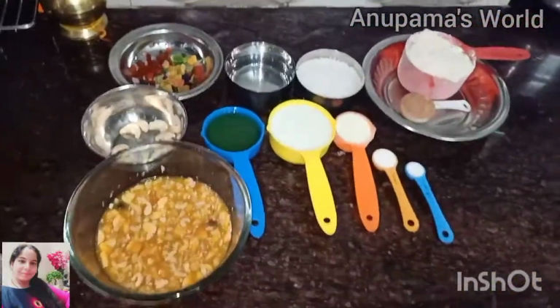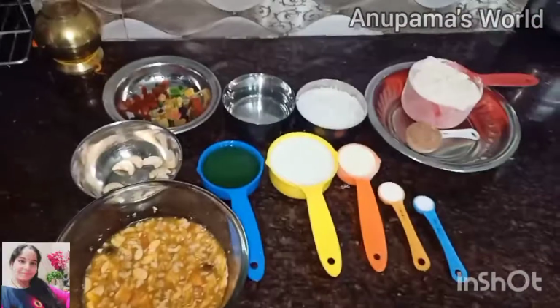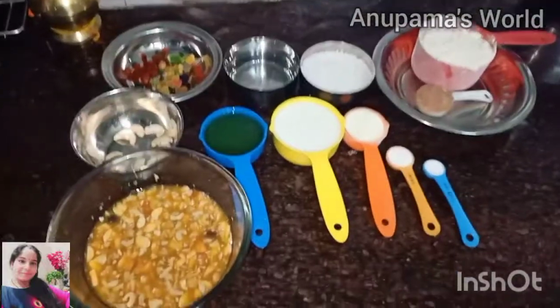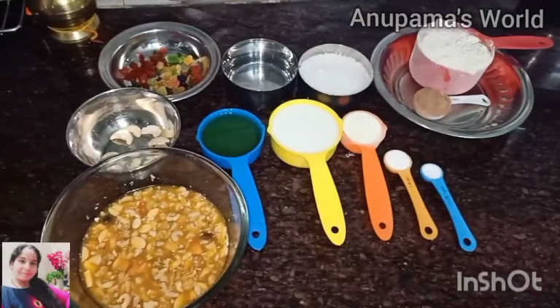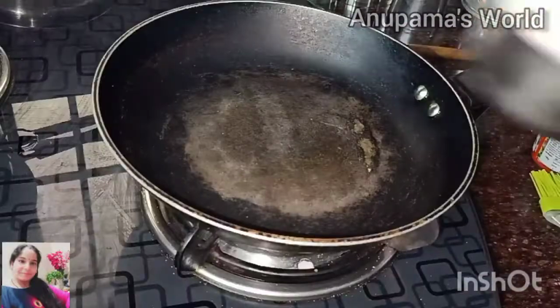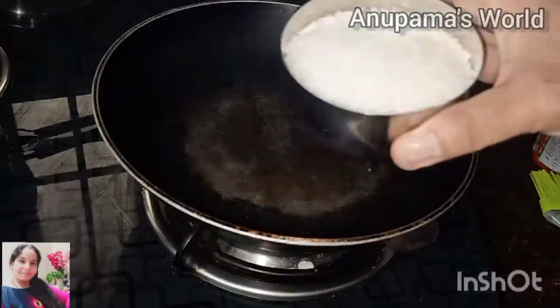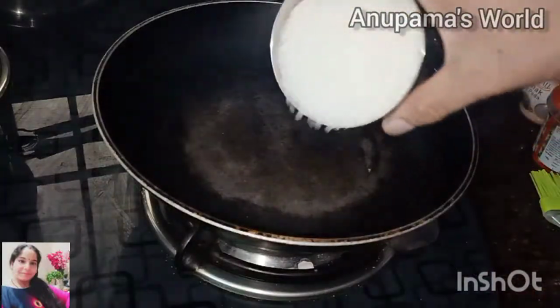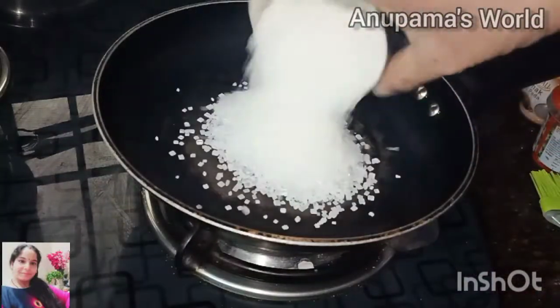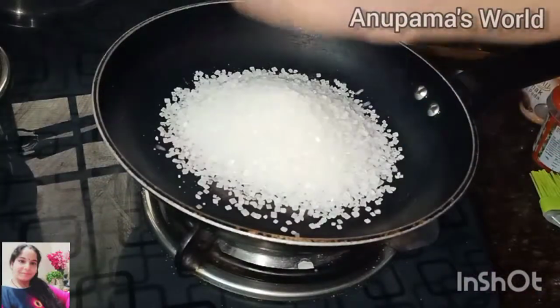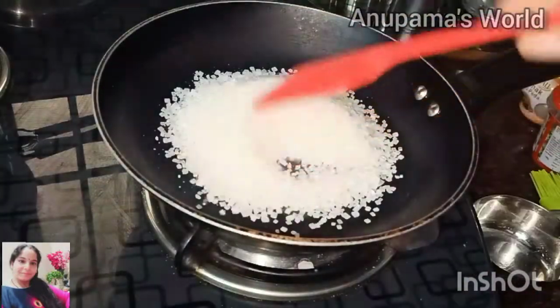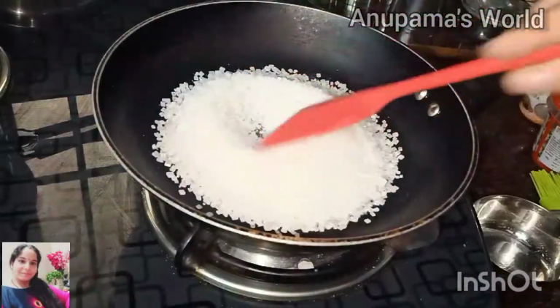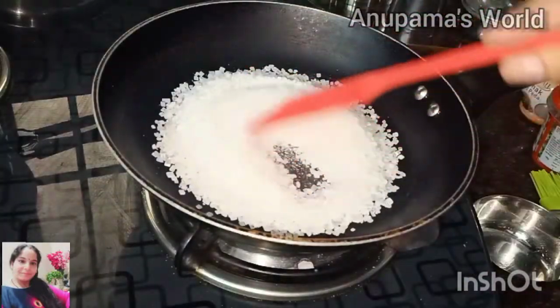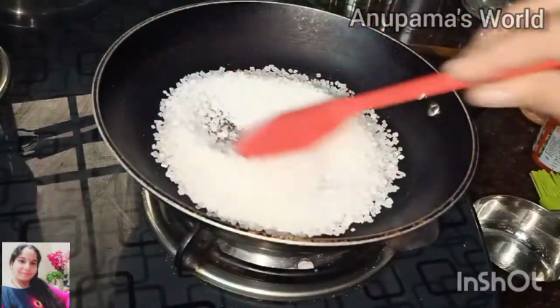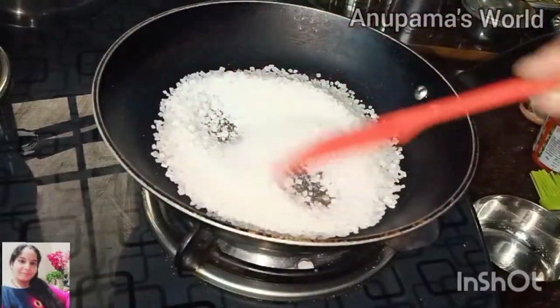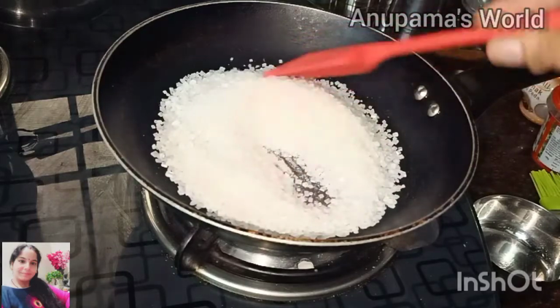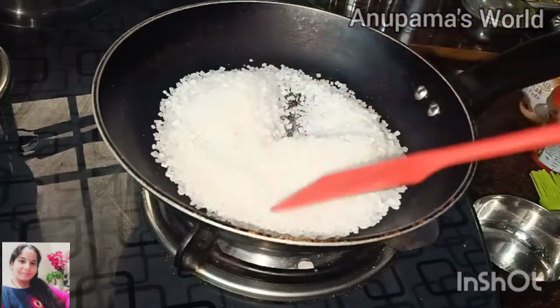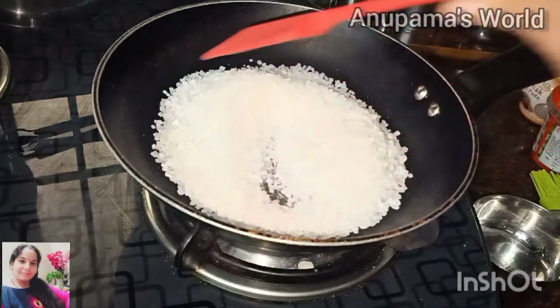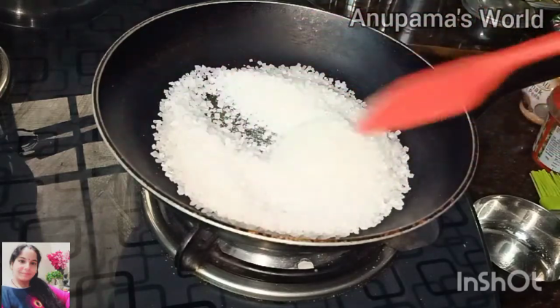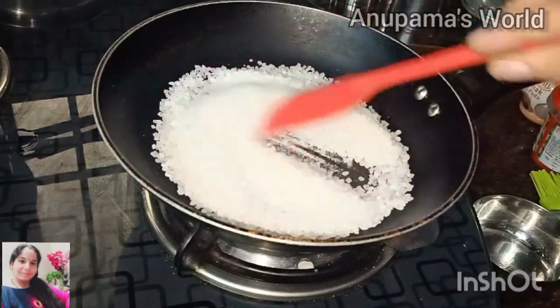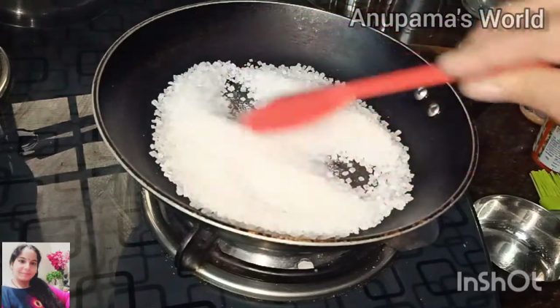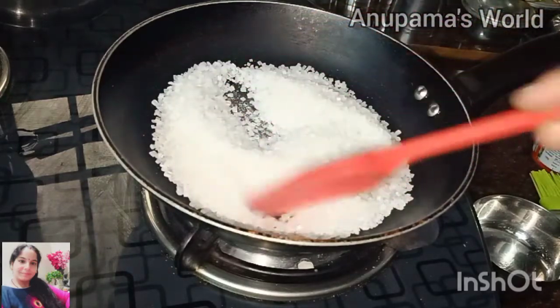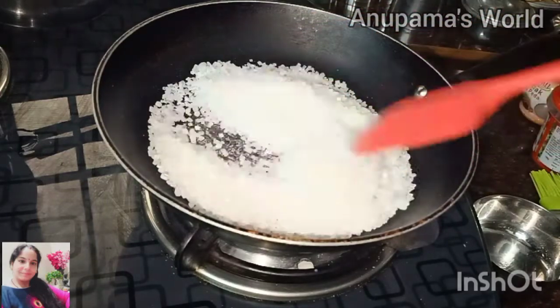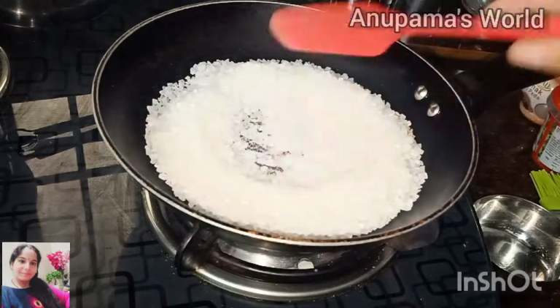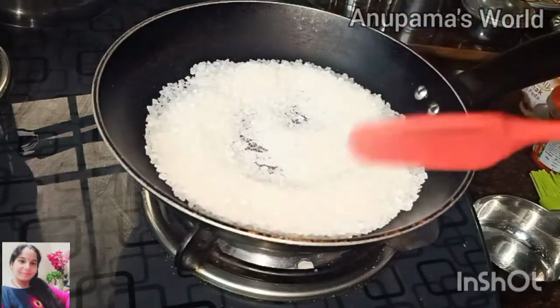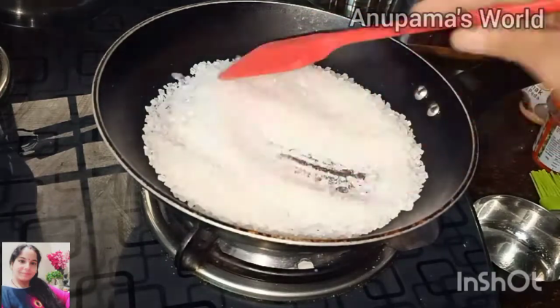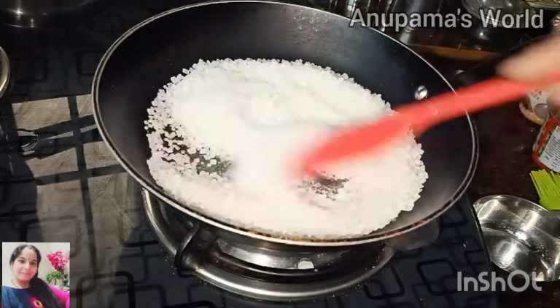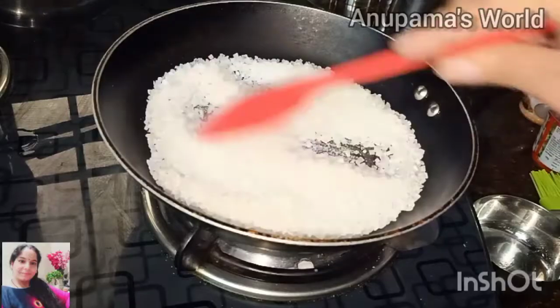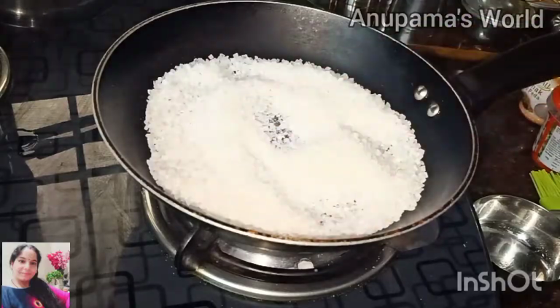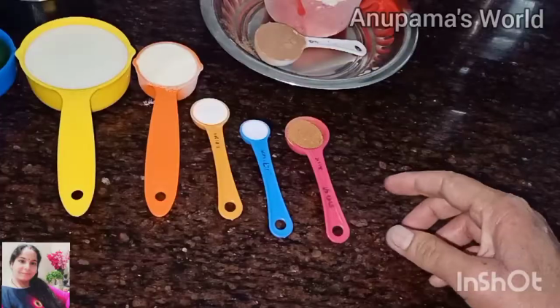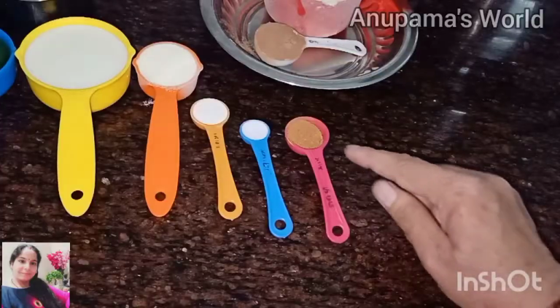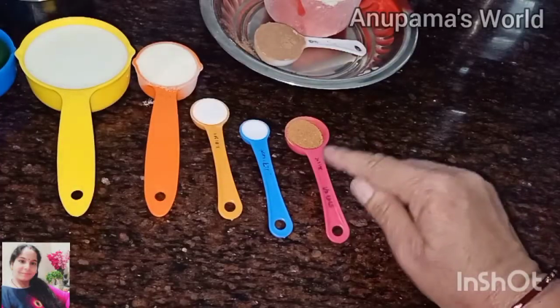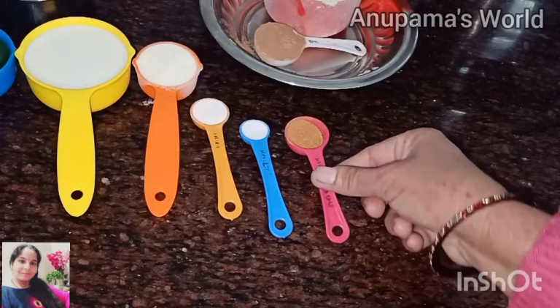Now we will make our sugar caramel. First of all, let's make our sugar caramel. We have added sugar in a pan and we will caramelize it on low to medium flame.